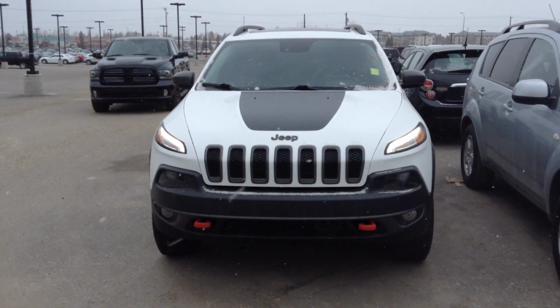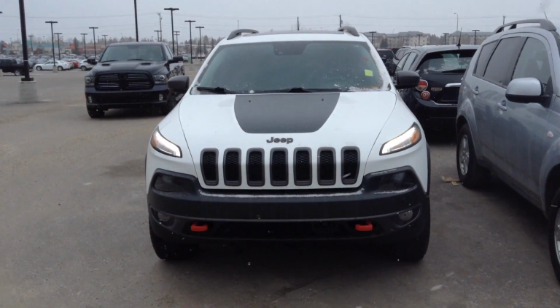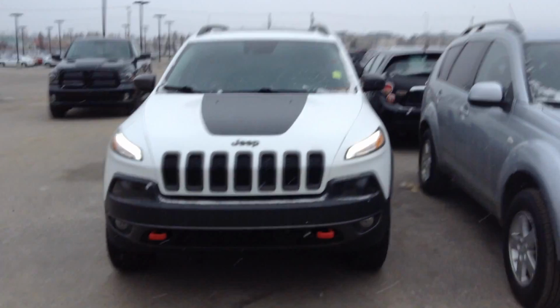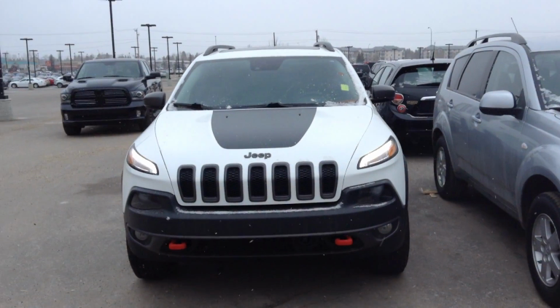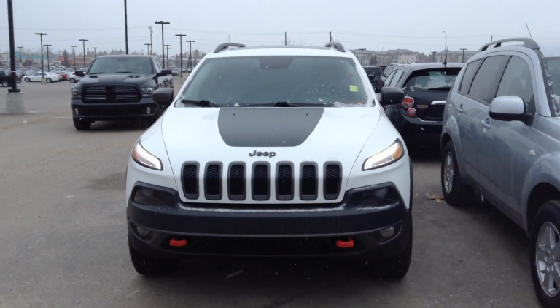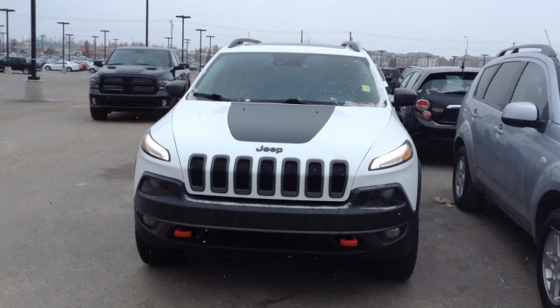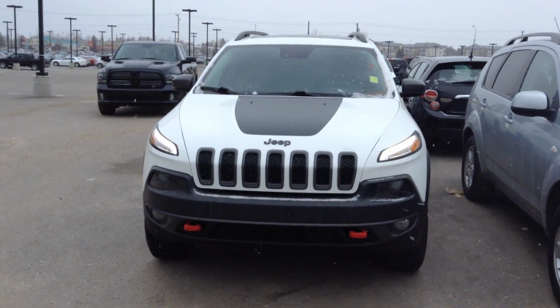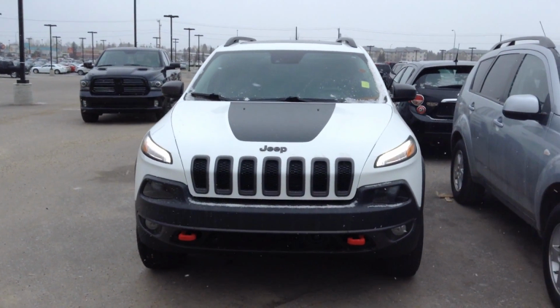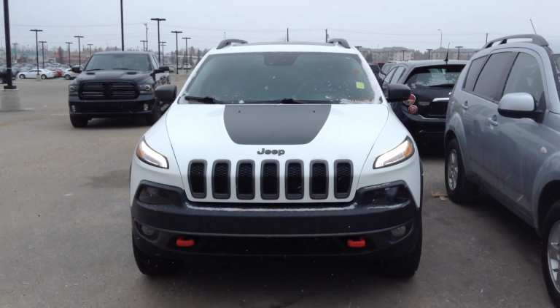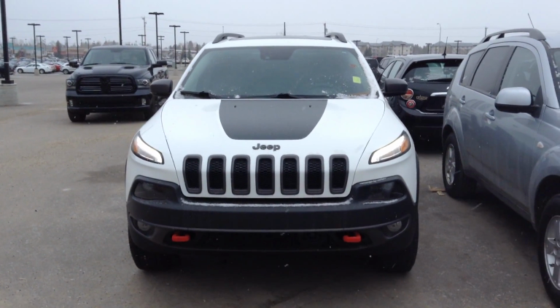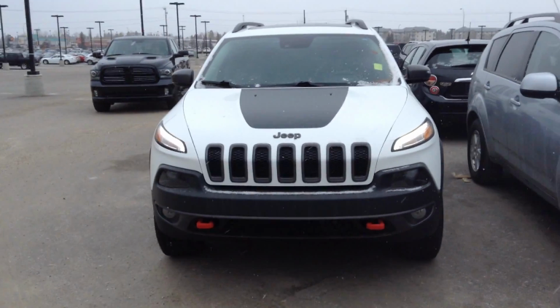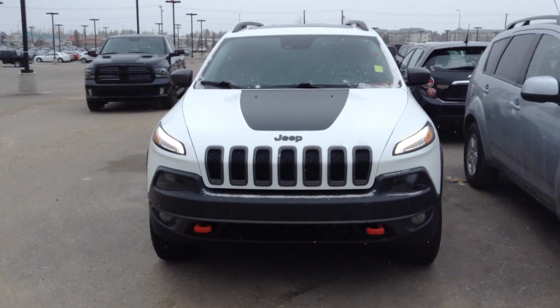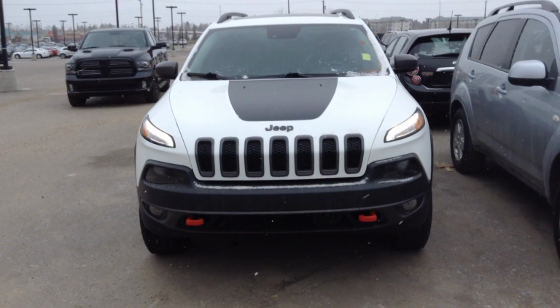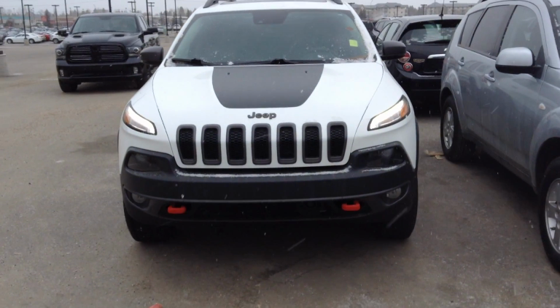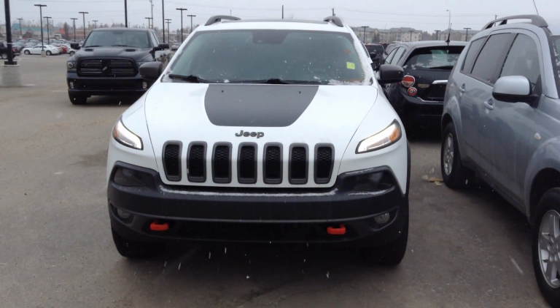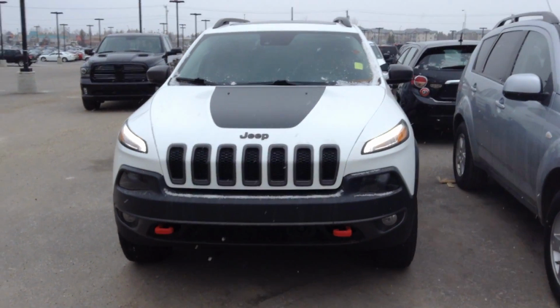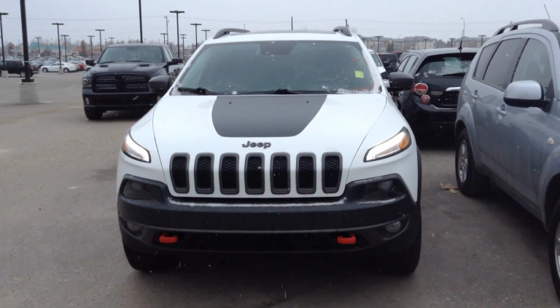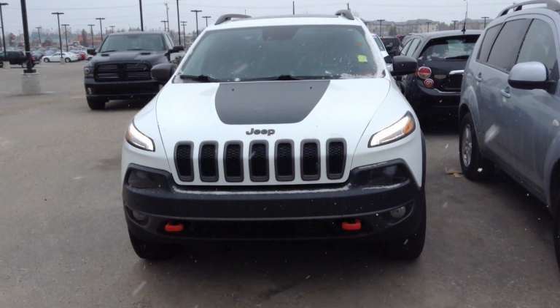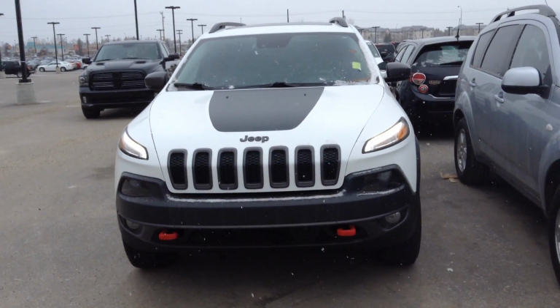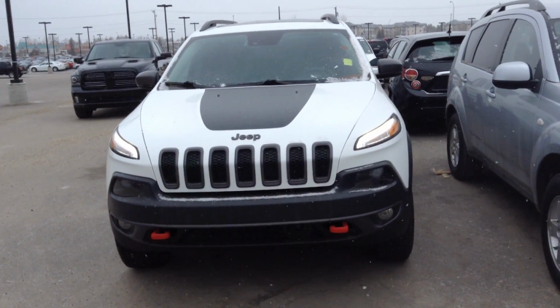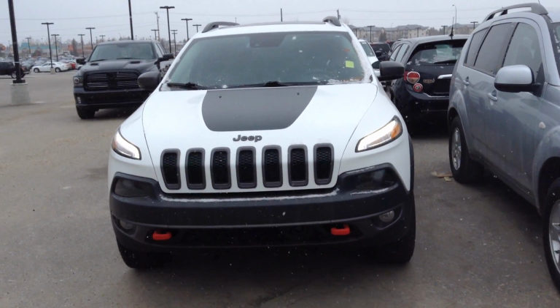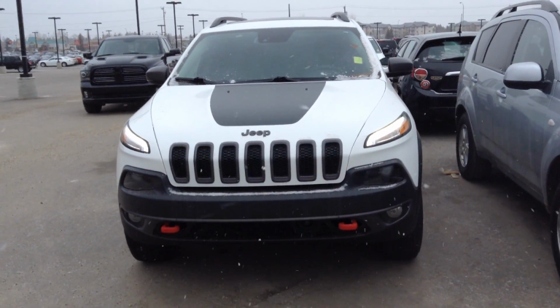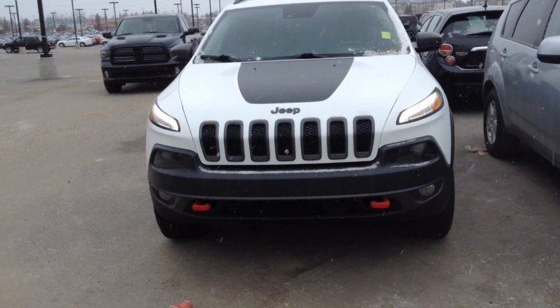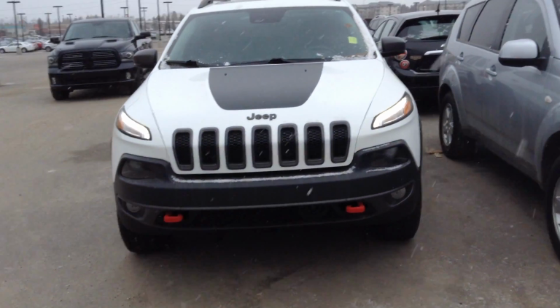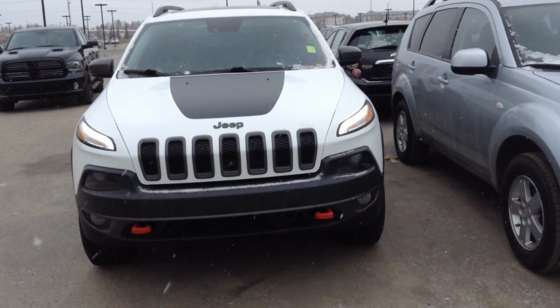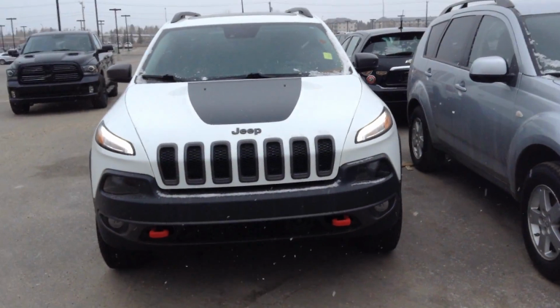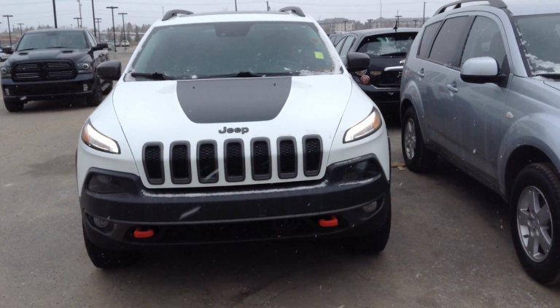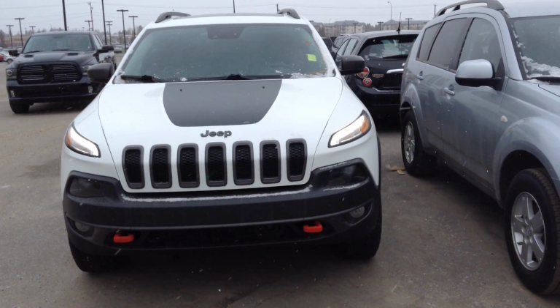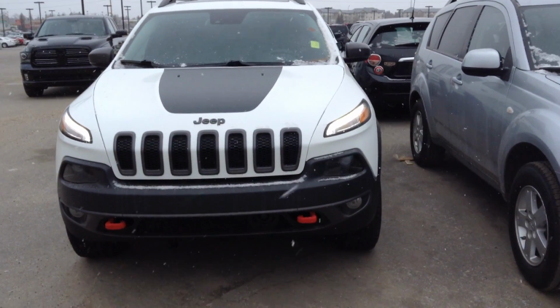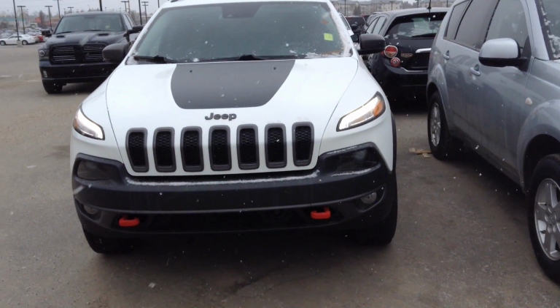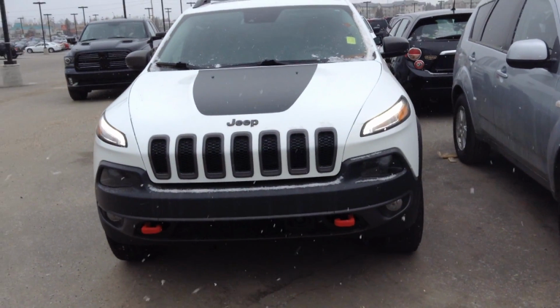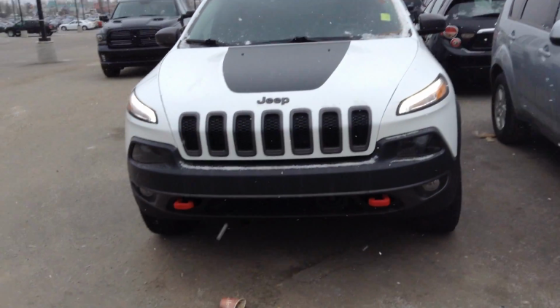Hello, this is Justin from Londonderry Dodge coming at you on this somewhat cold and snowy St. Patrick's Day. Today we're going to take a look at this 2015 beautiful Jeep Cherokee Trailhawk, nice and fully loaded.